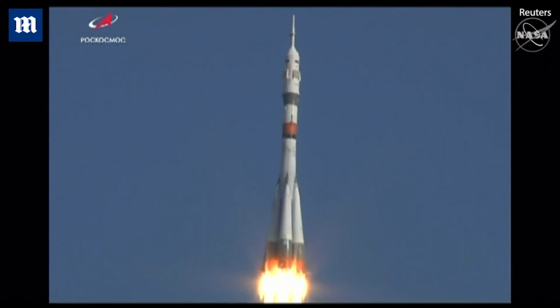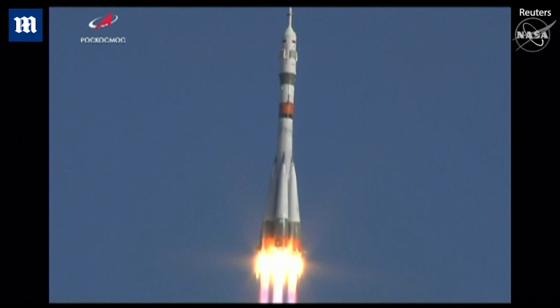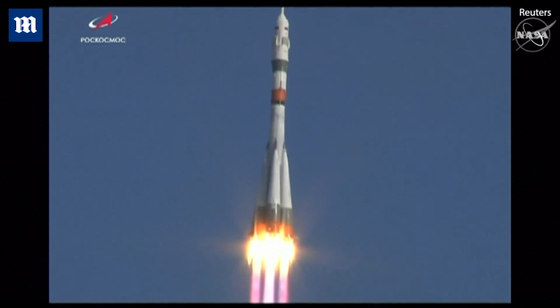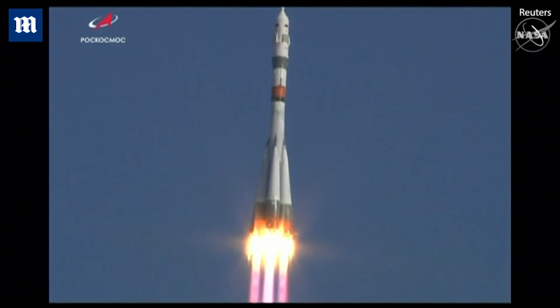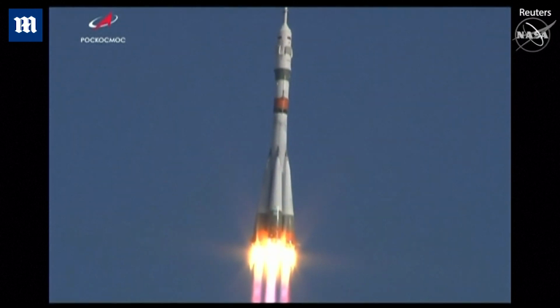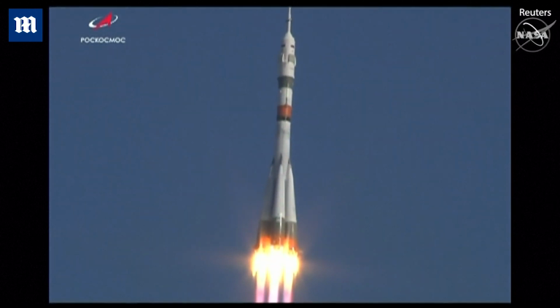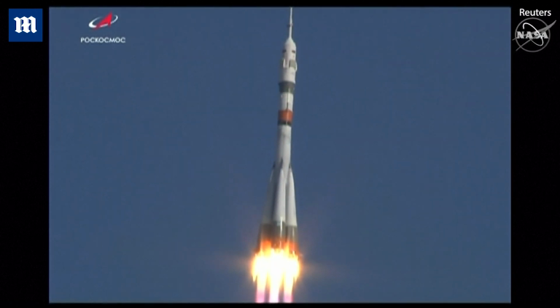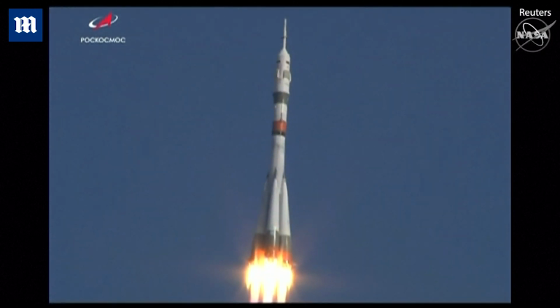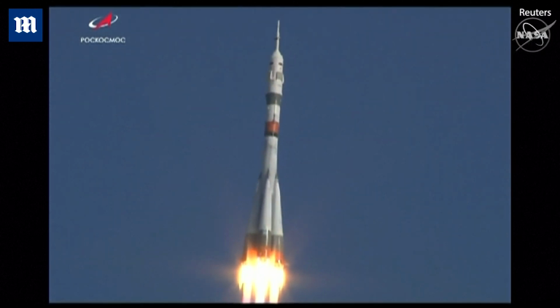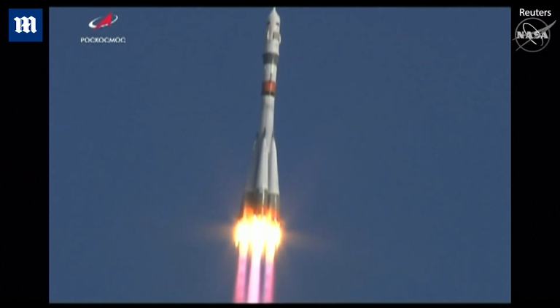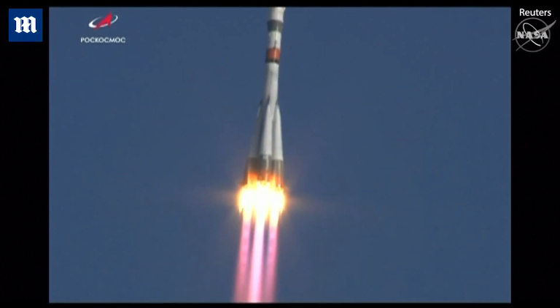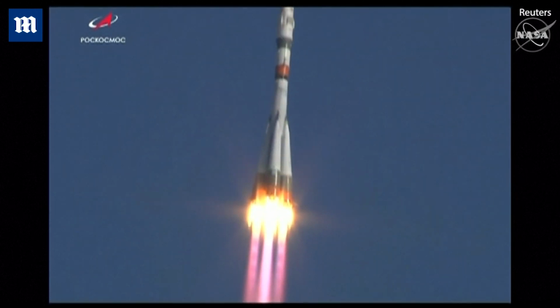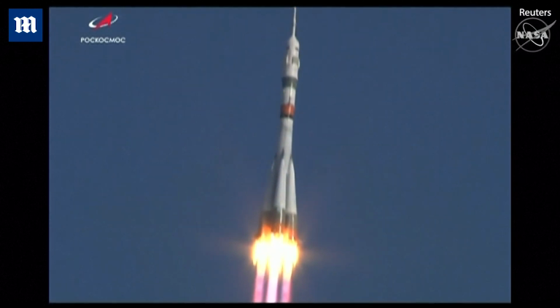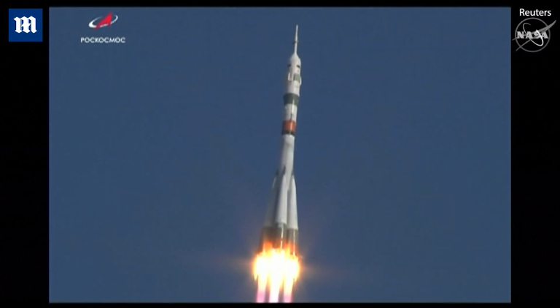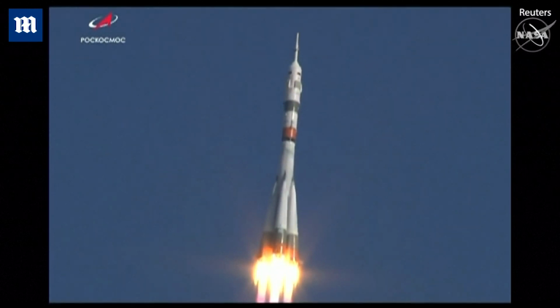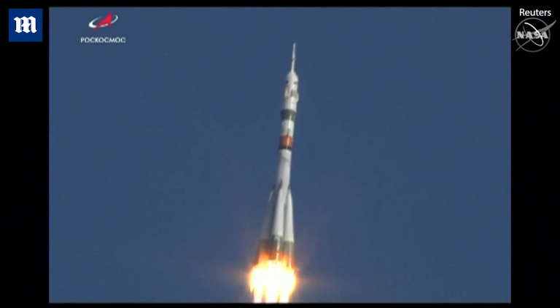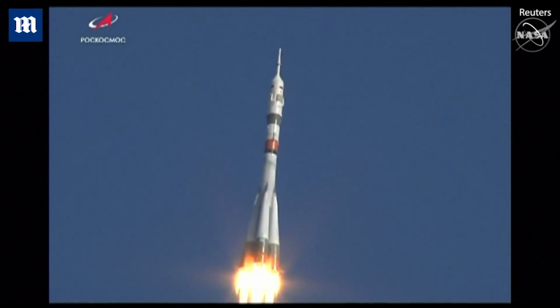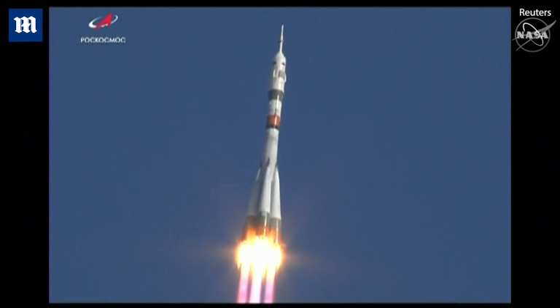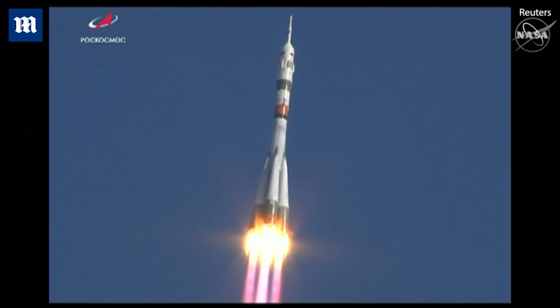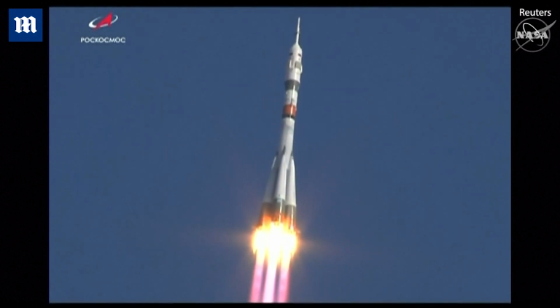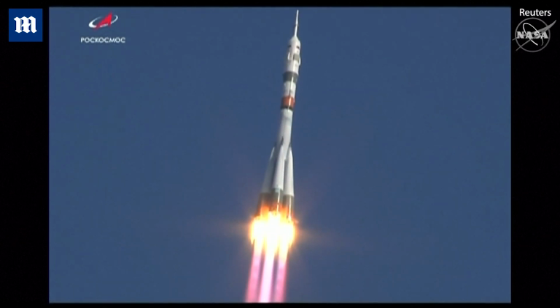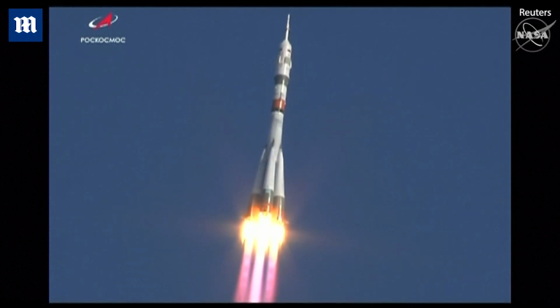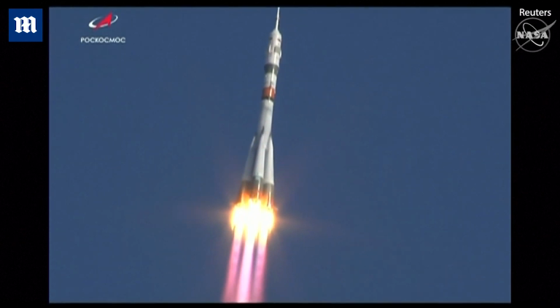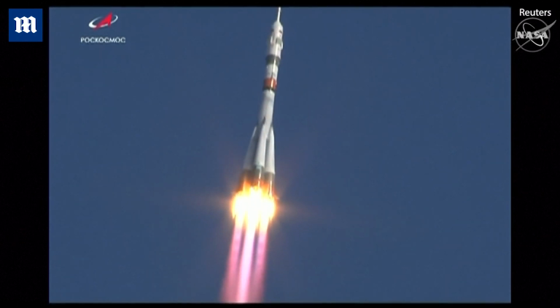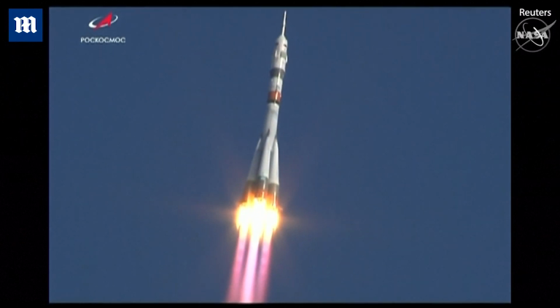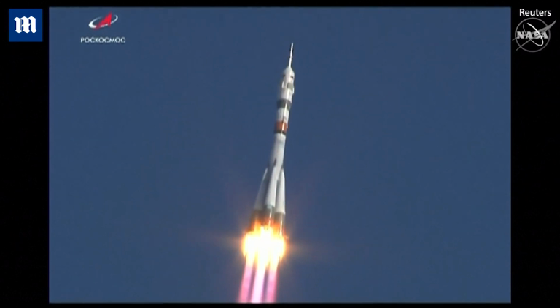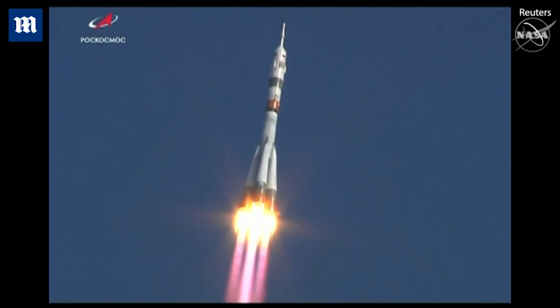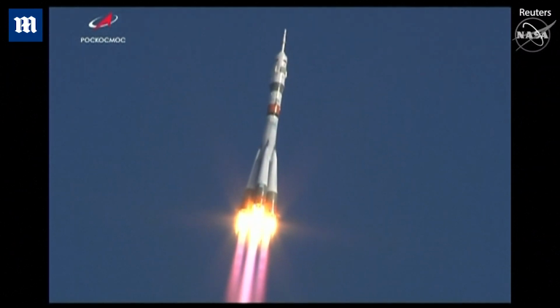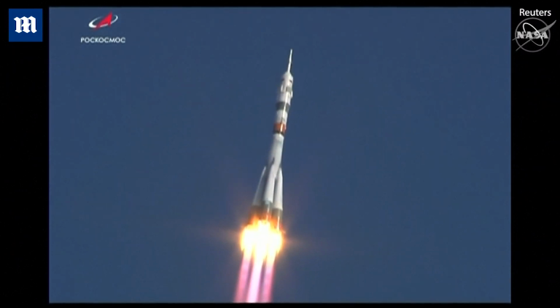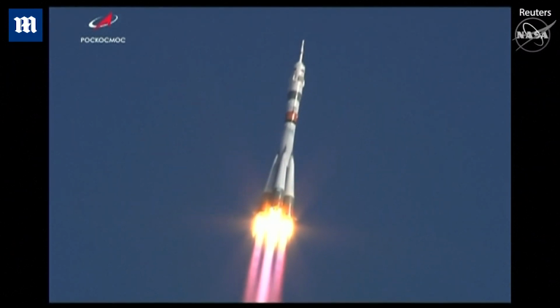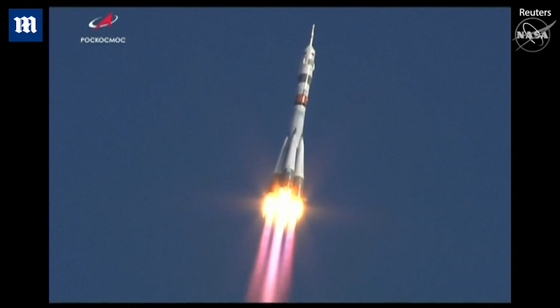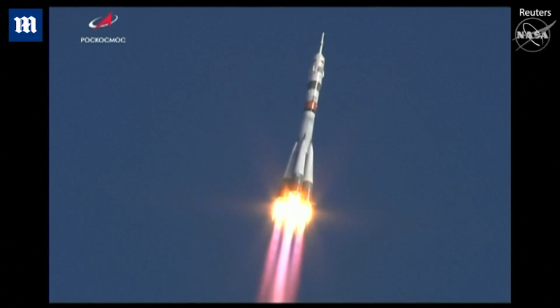Soyuz spacecraft now arcing out to the northeast, heading for an orbit 51.6 degrees inclined to the International Space Station for a rendezvous and docking early Saturday morning.